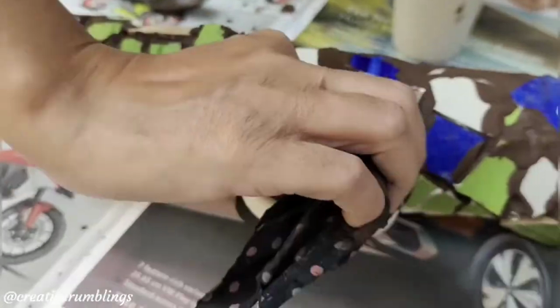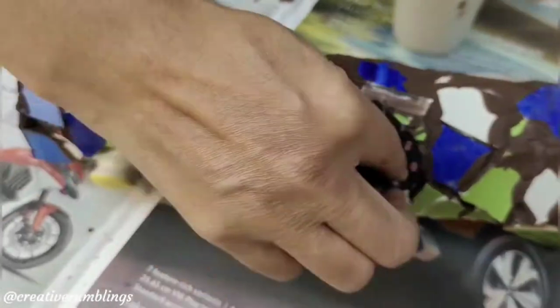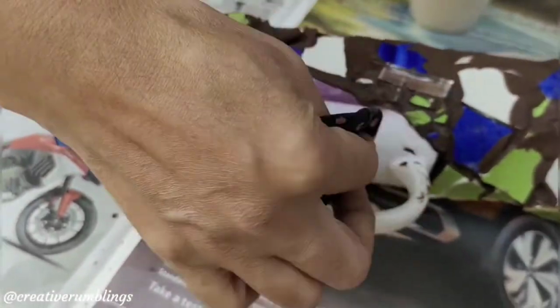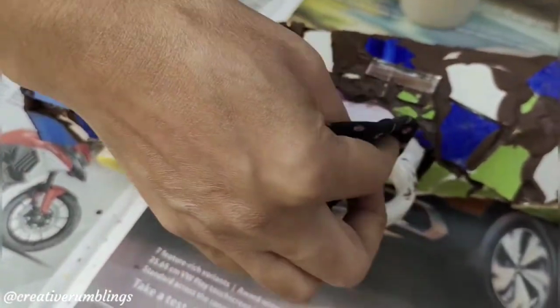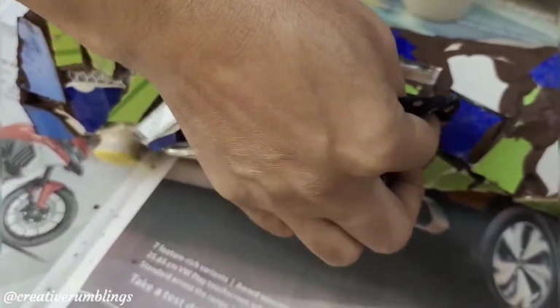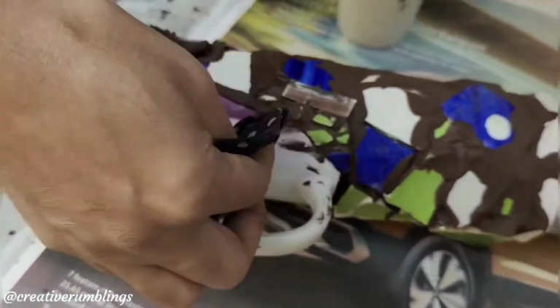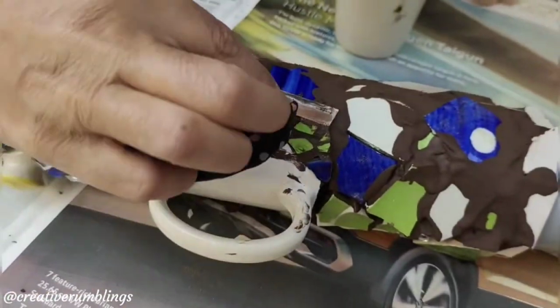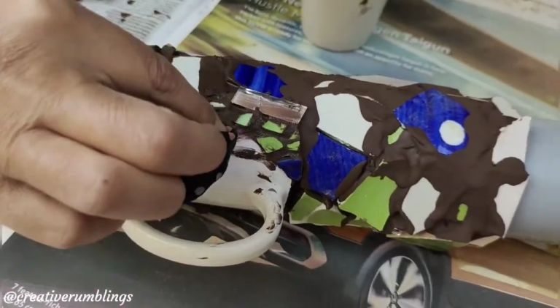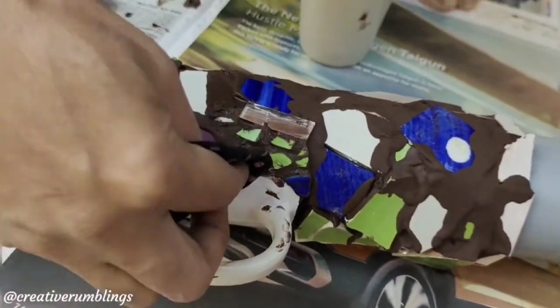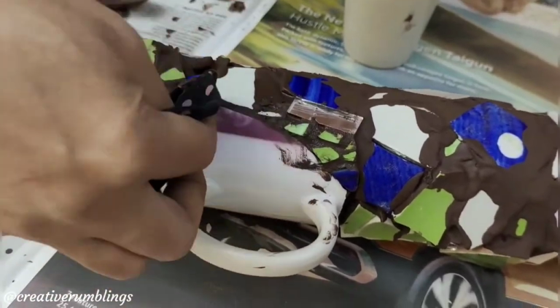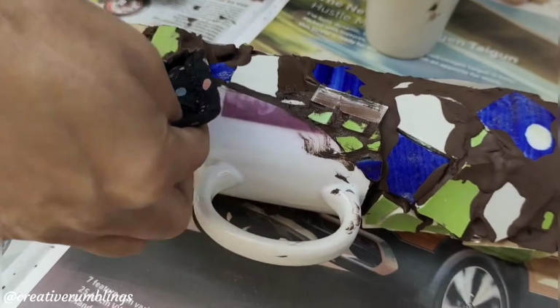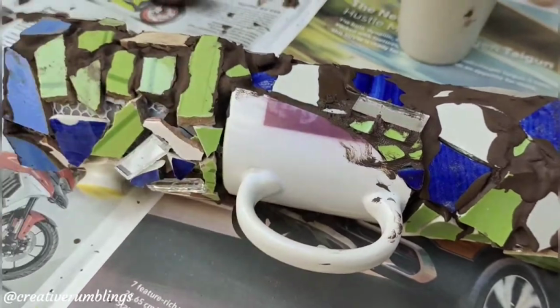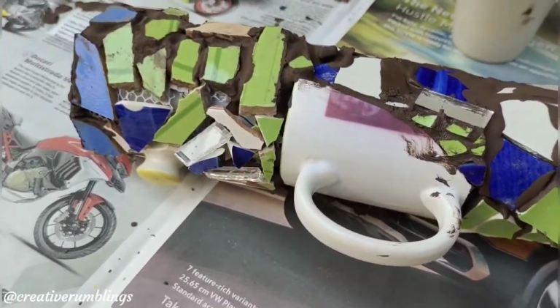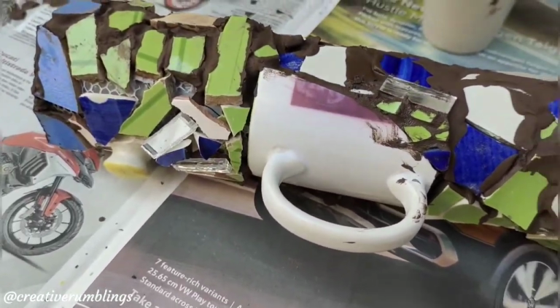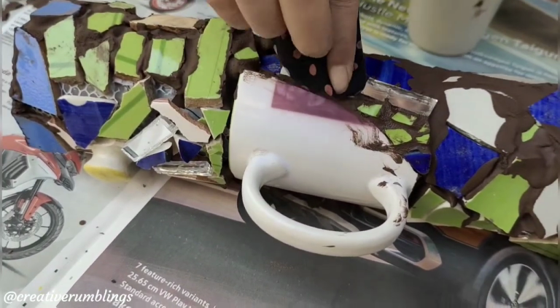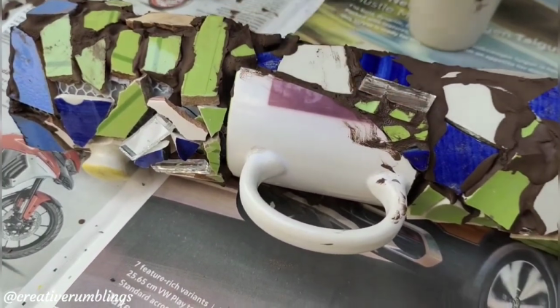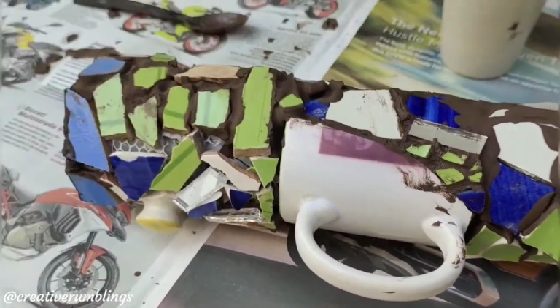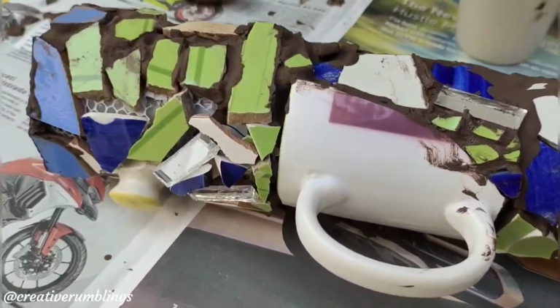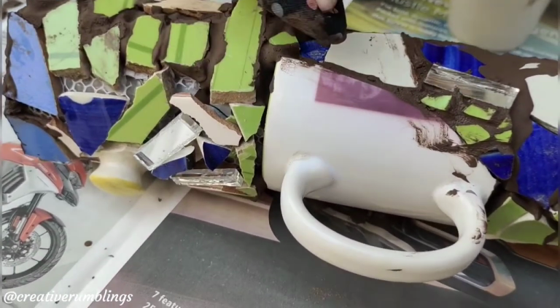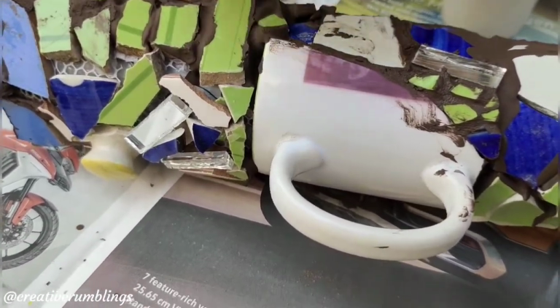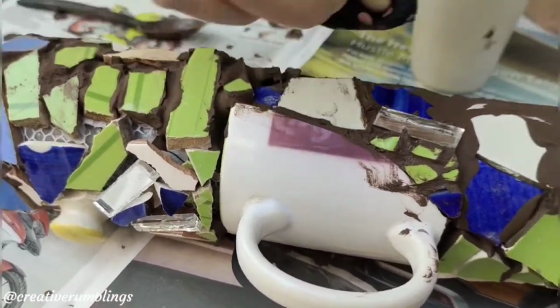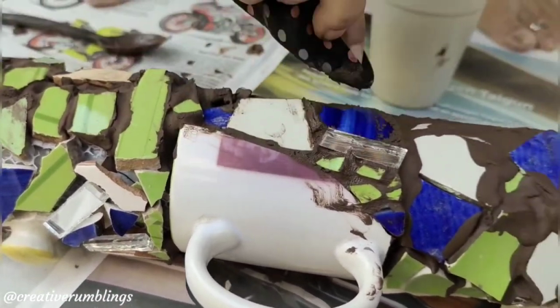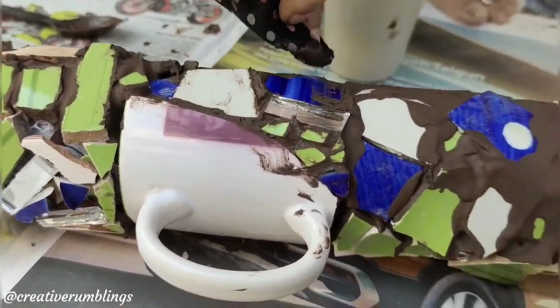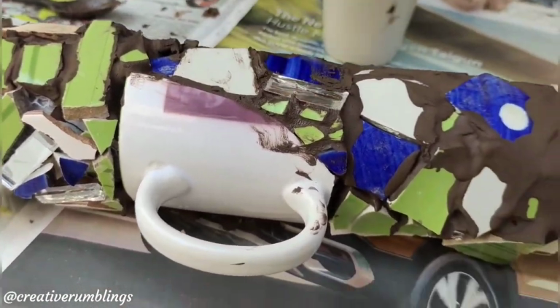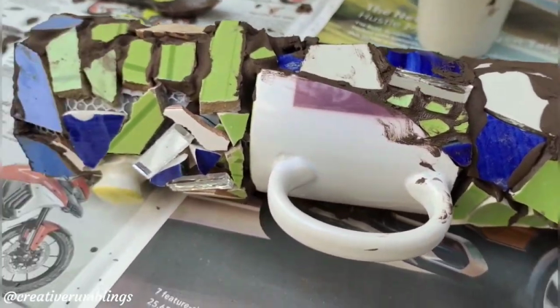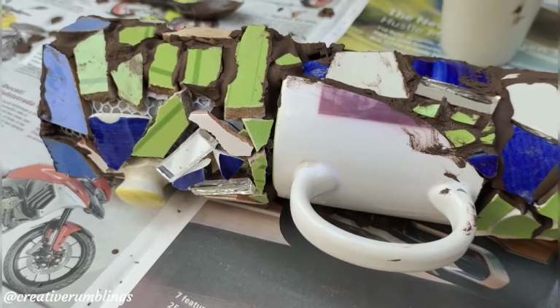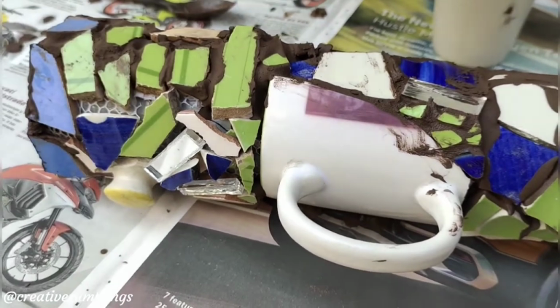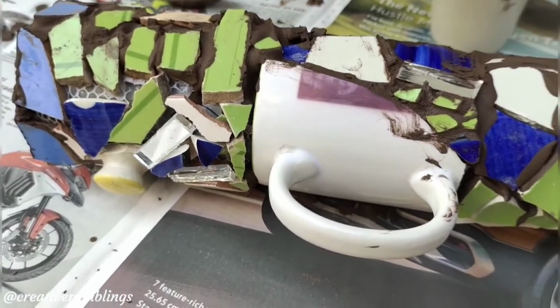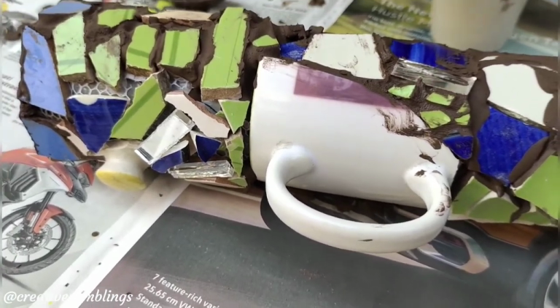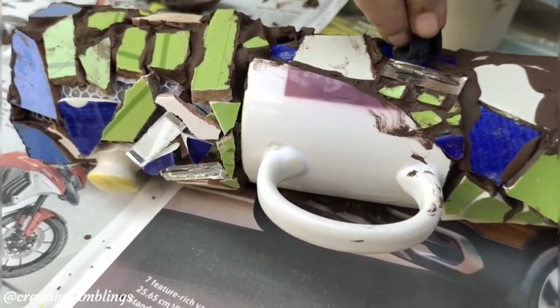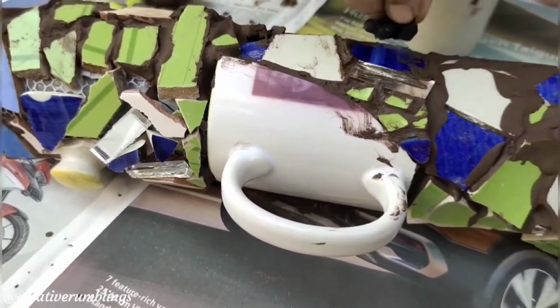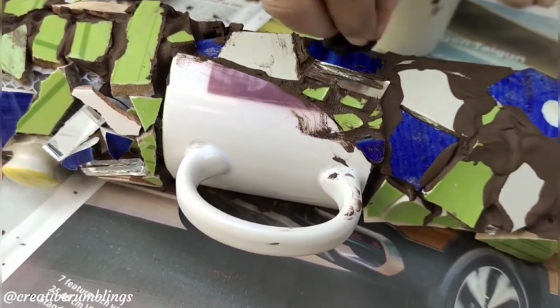After grouting, we need to clean our mosaic and let it dry. Use a soft wet rag over the tile pieces gently to remove any grout on them.